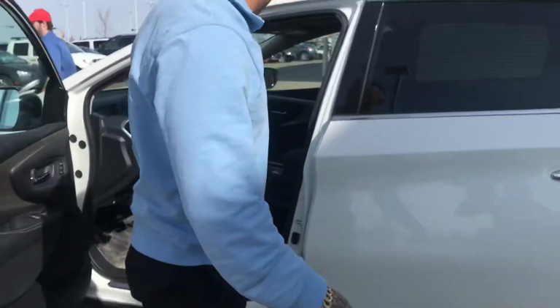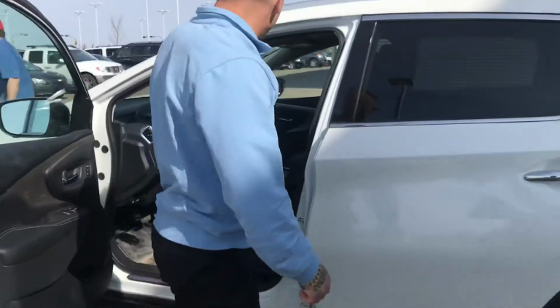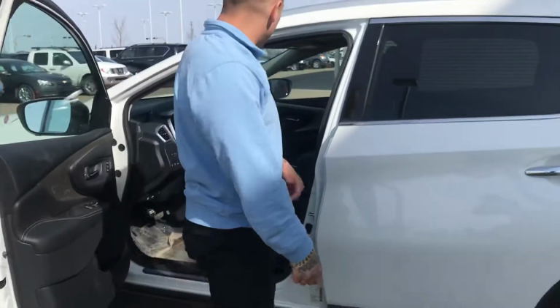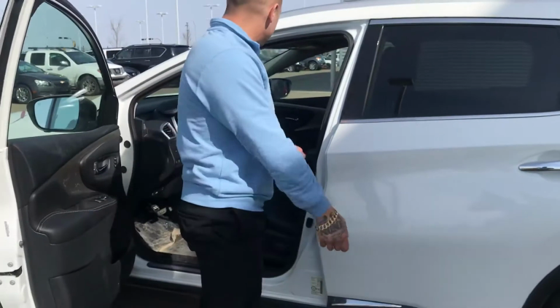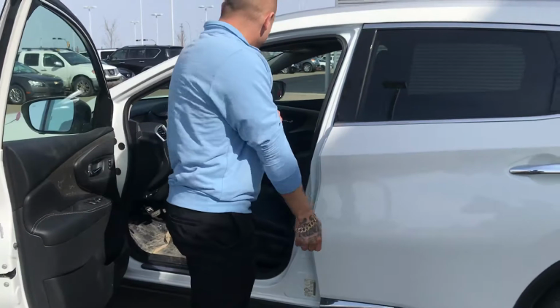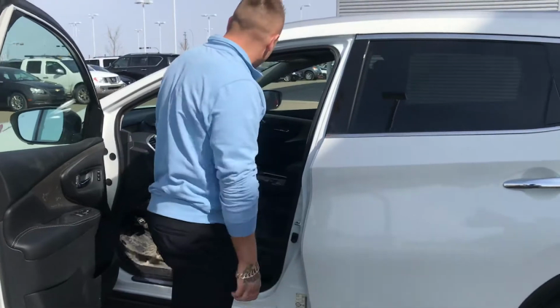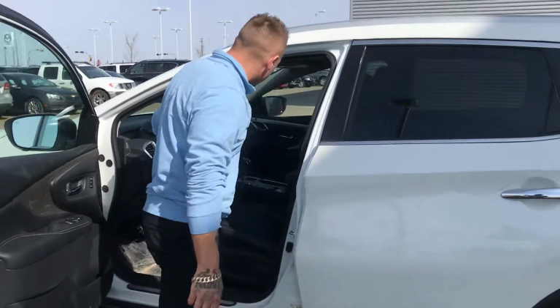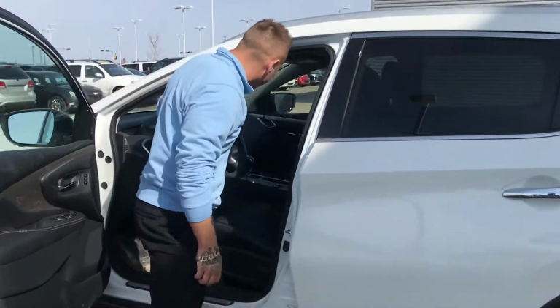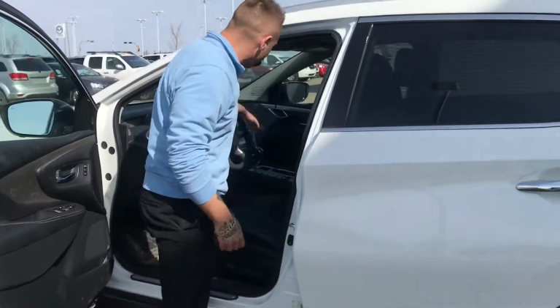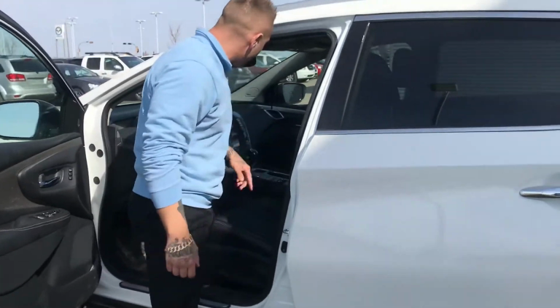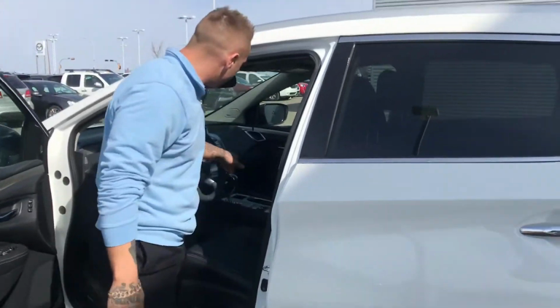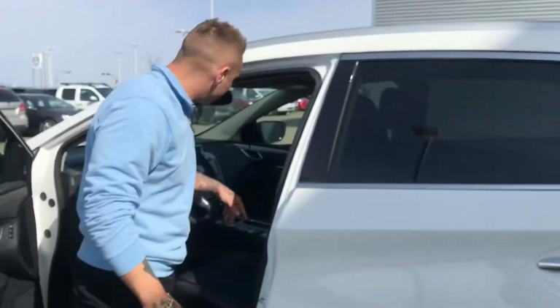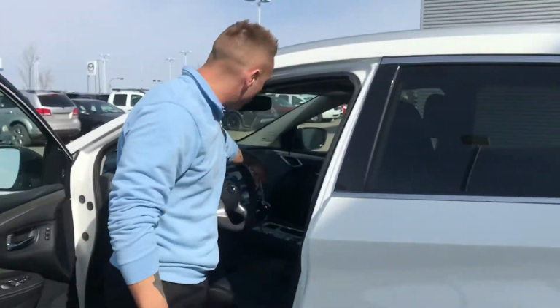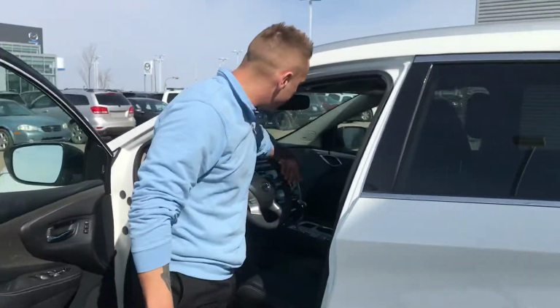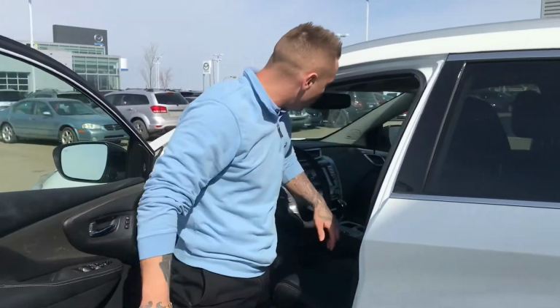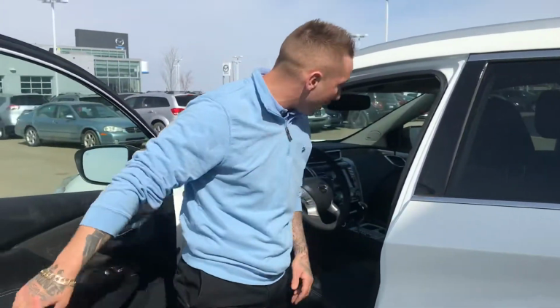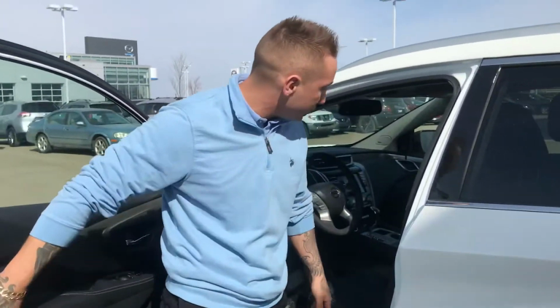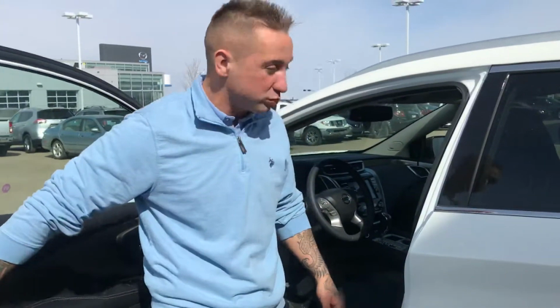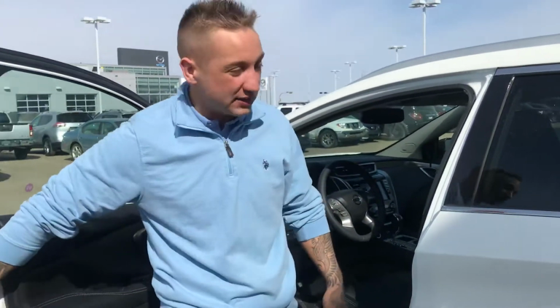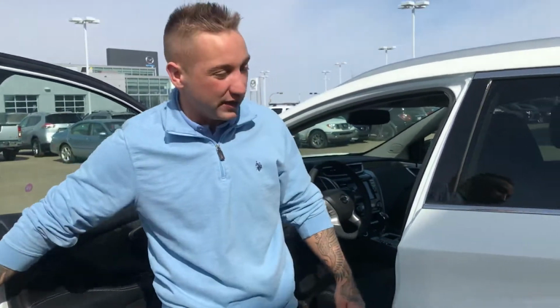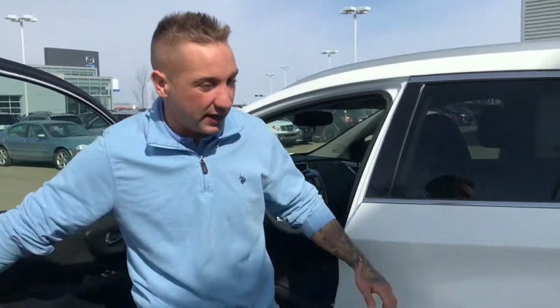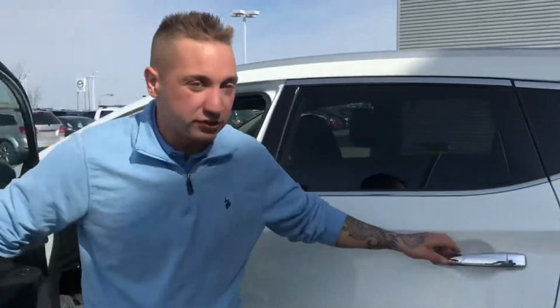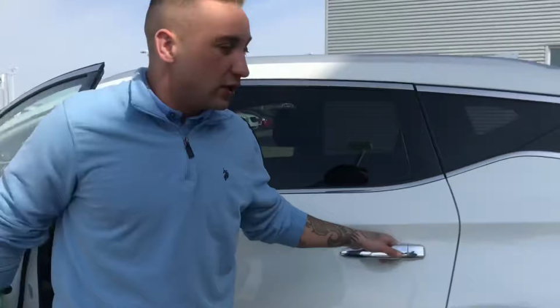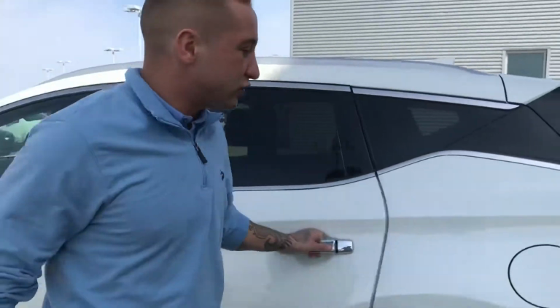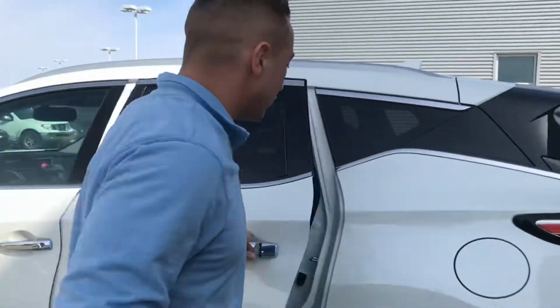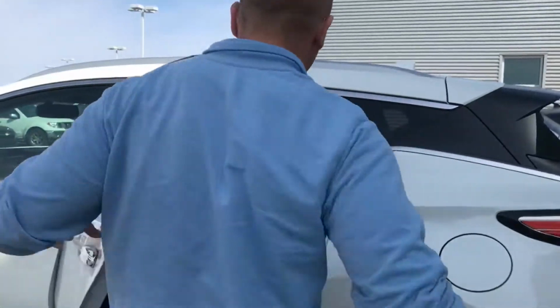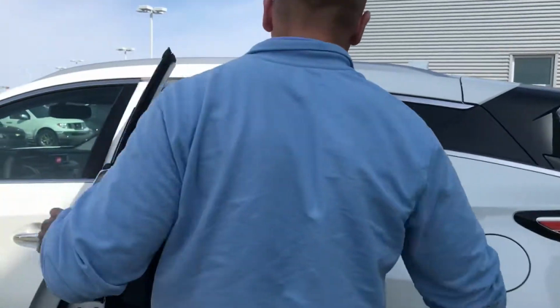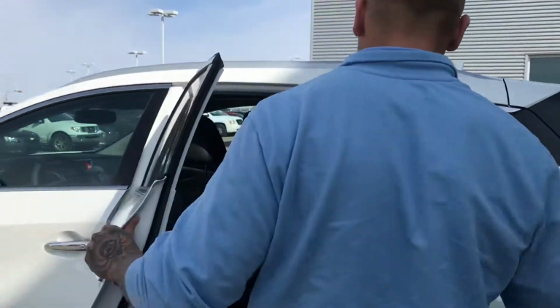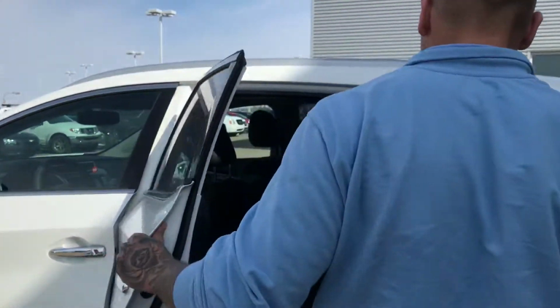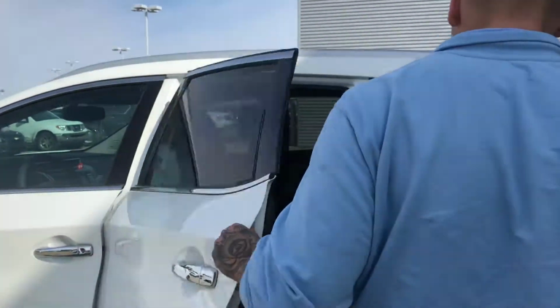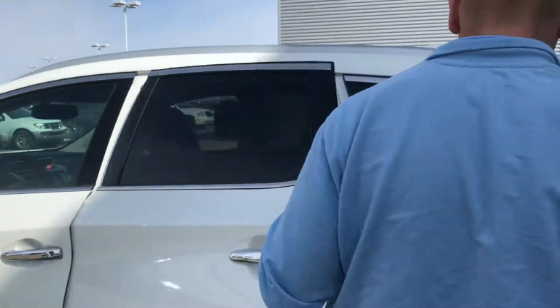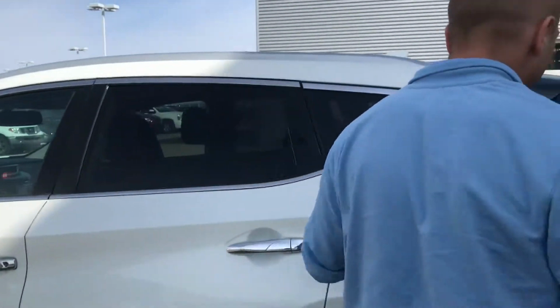Front and rear heated seats, you've got climate control seats, you've got the round view monitors, USB, dual climate controls, blind spot indicators. You also have your full sound system, which is nice to have.